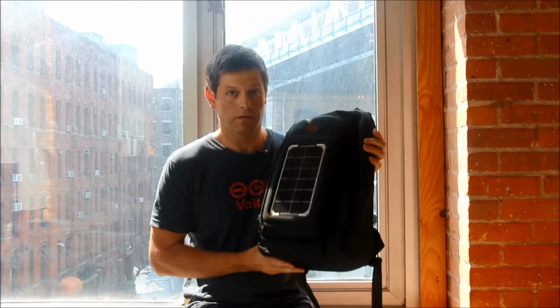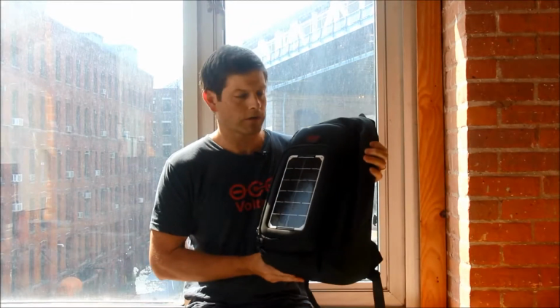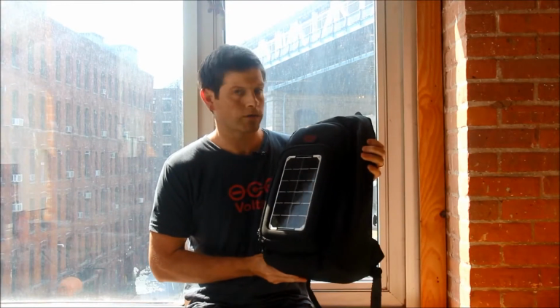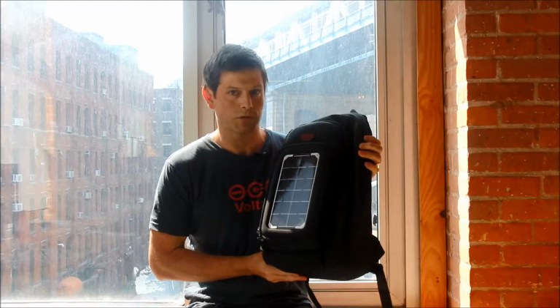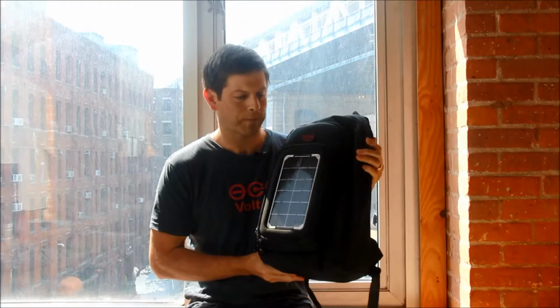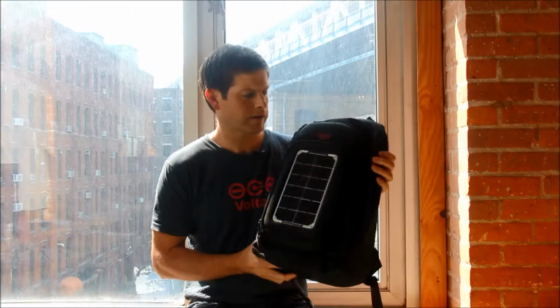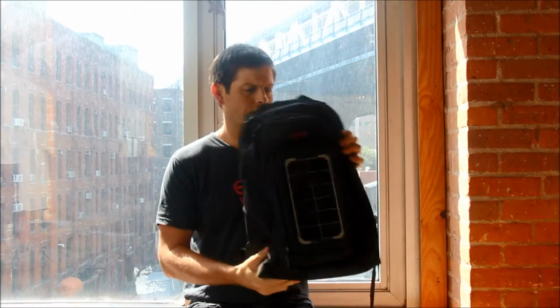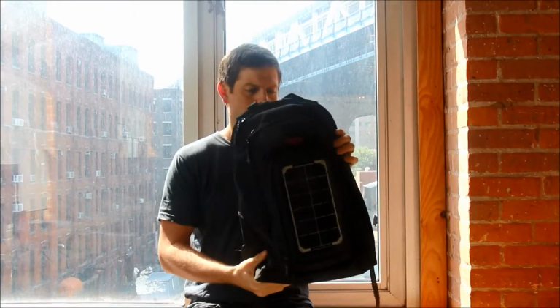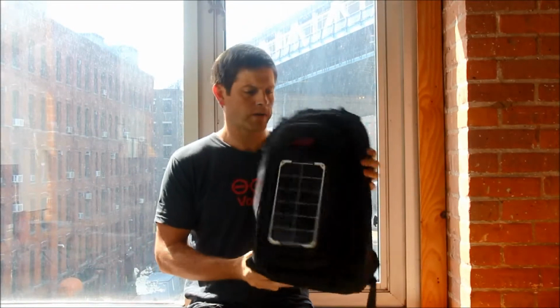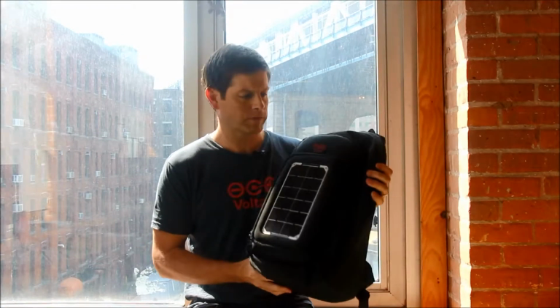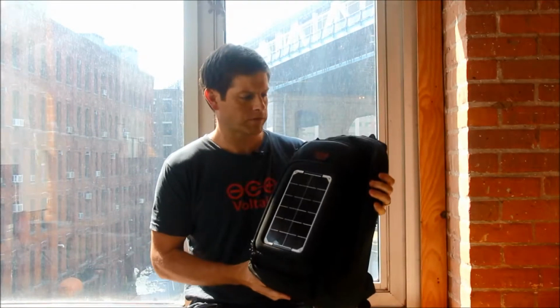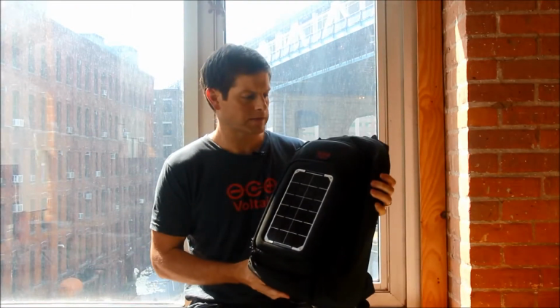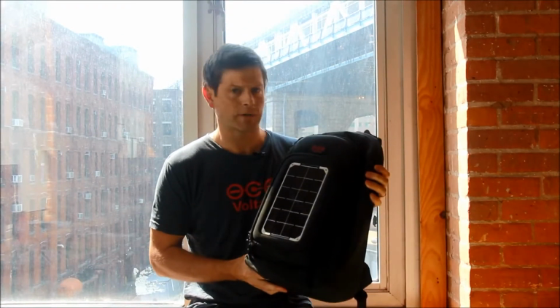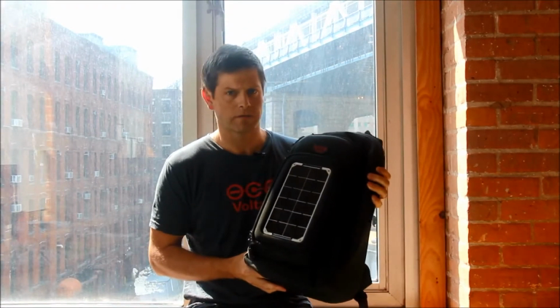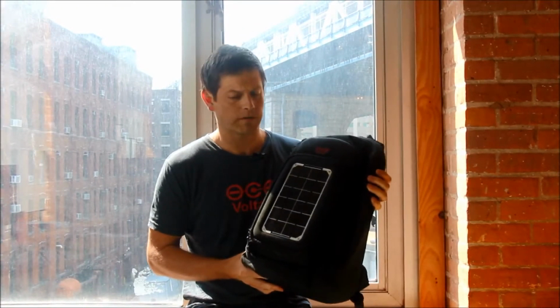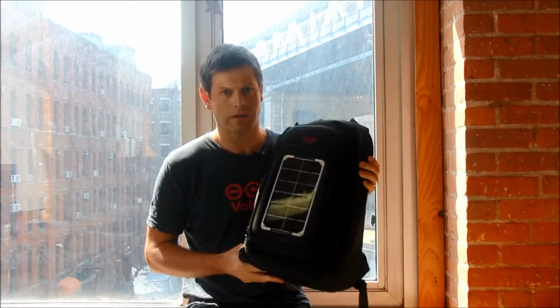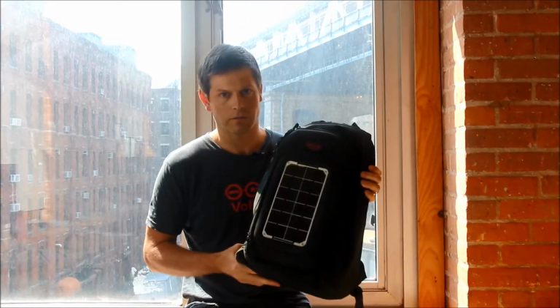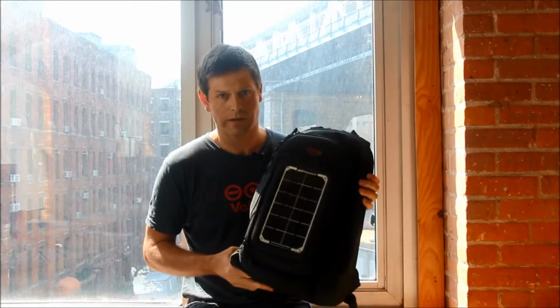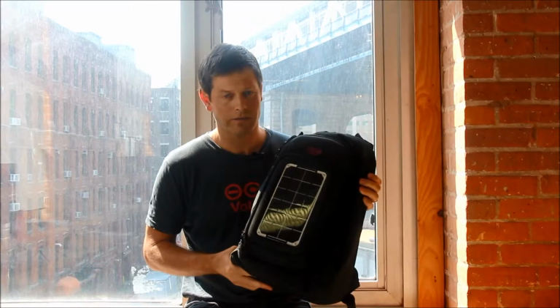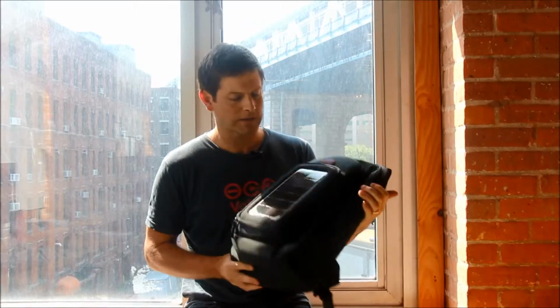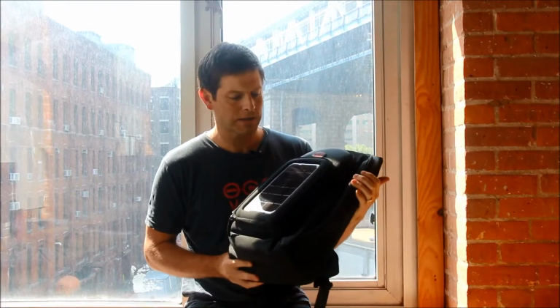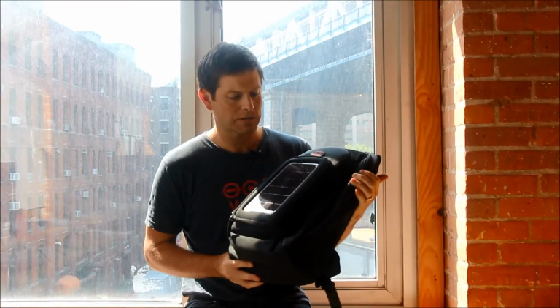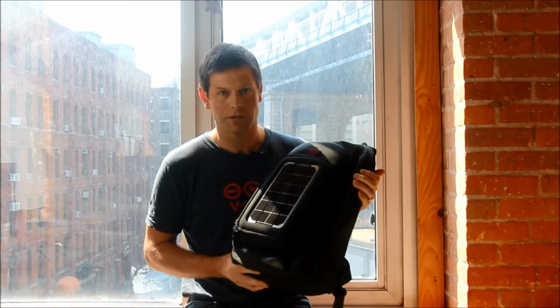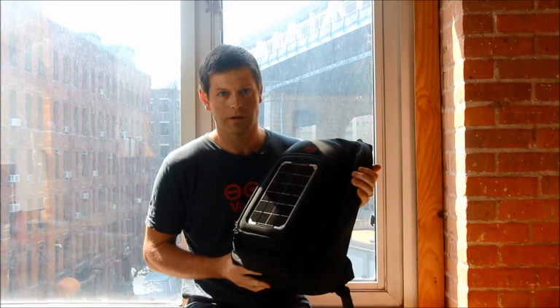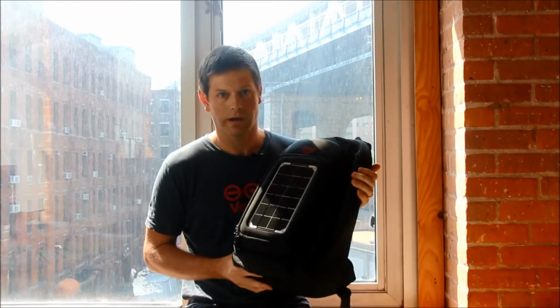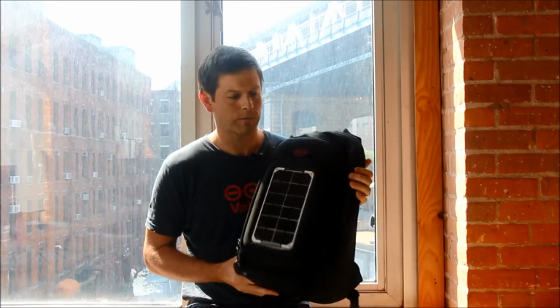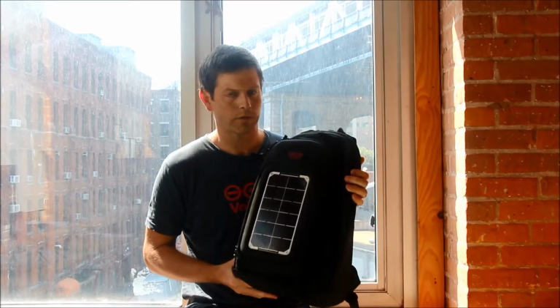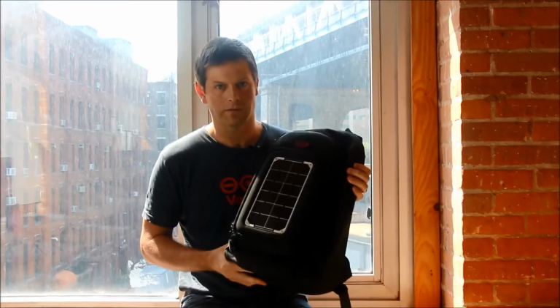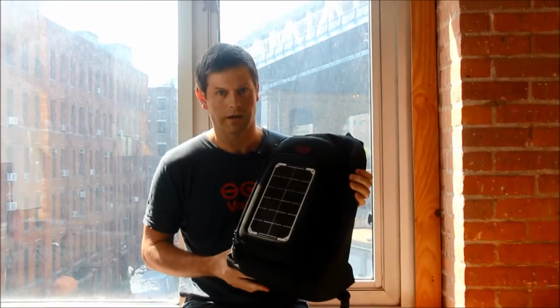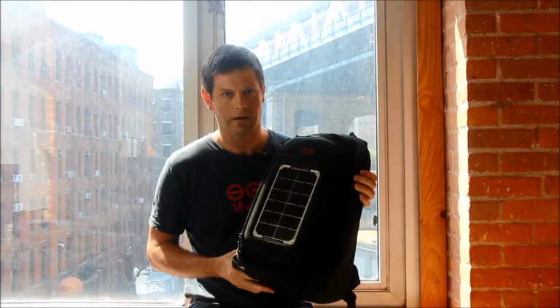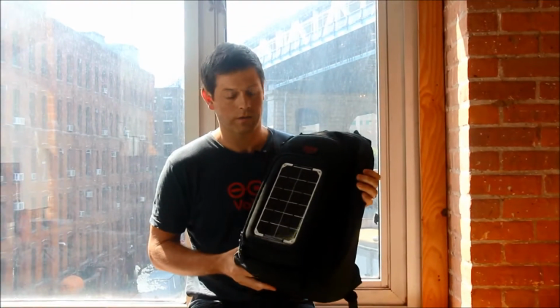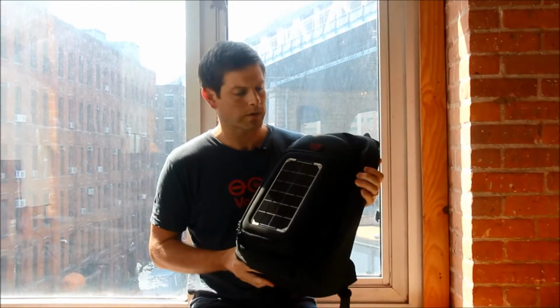This is our converter solar backpack, and this is actually one that I've been using for the last six months. I've taken it to the Peruvian Andes, lots of side day trips, and I commute with it almost every day to work.